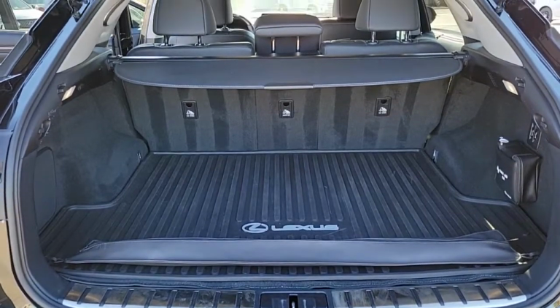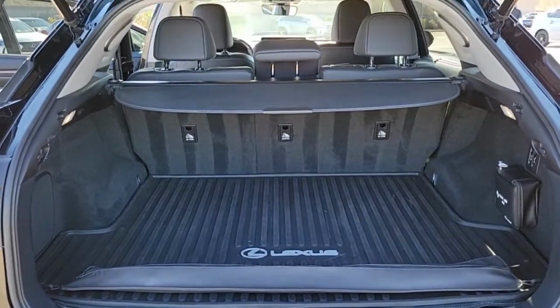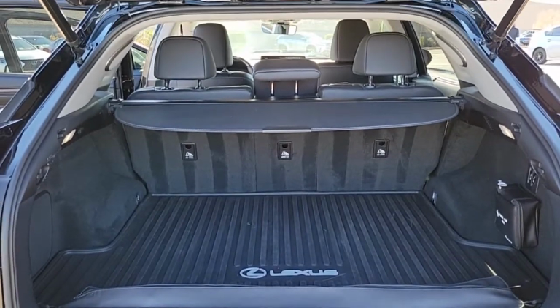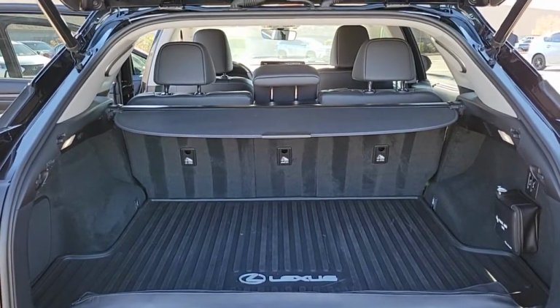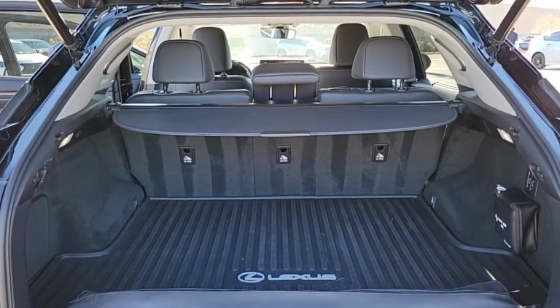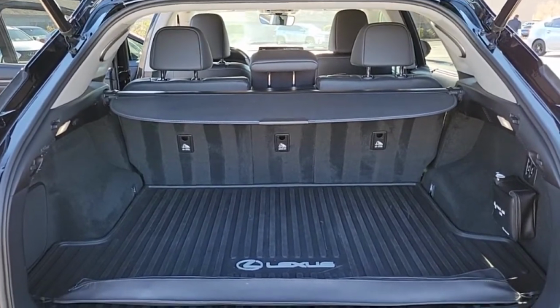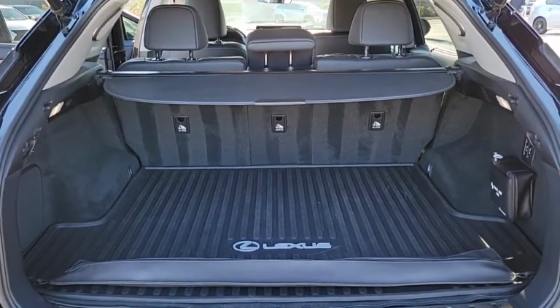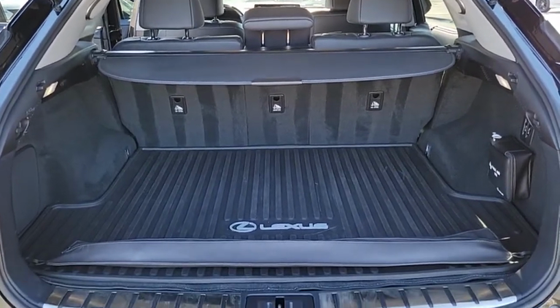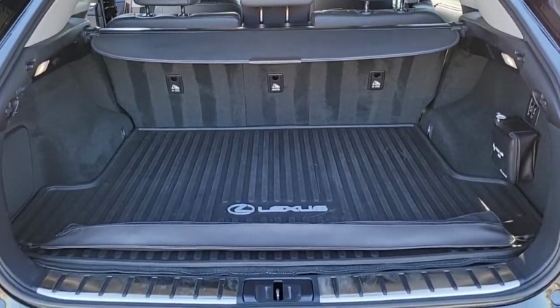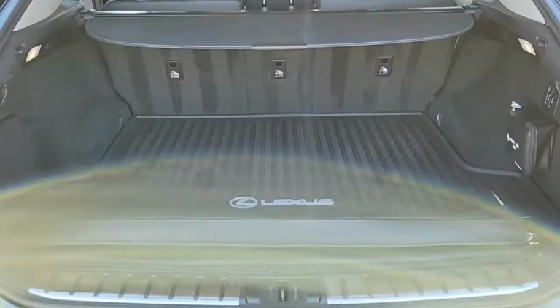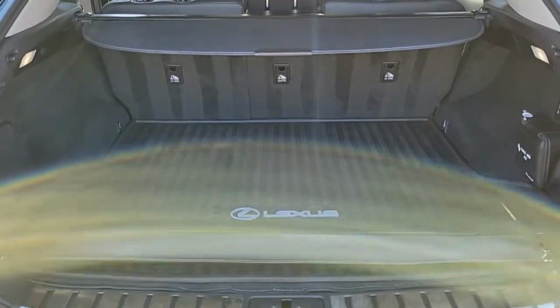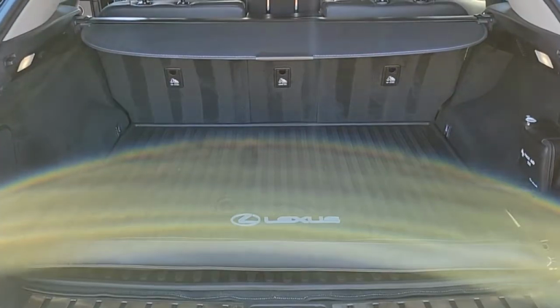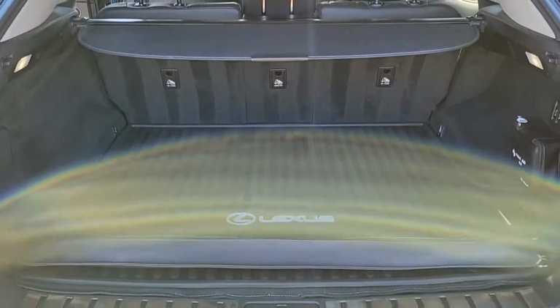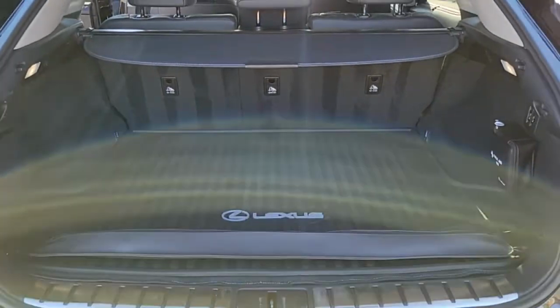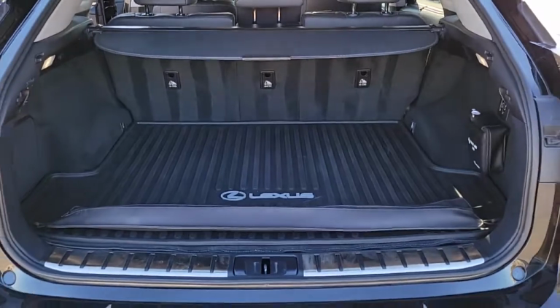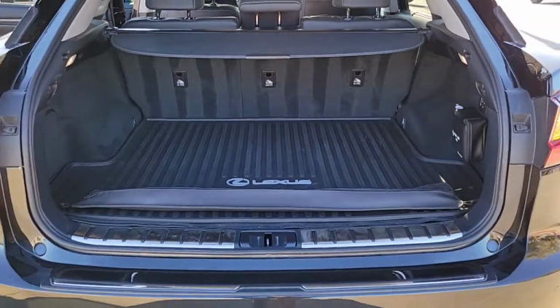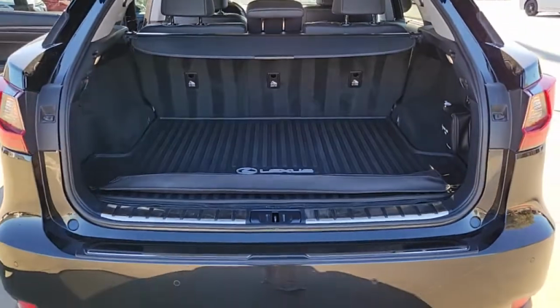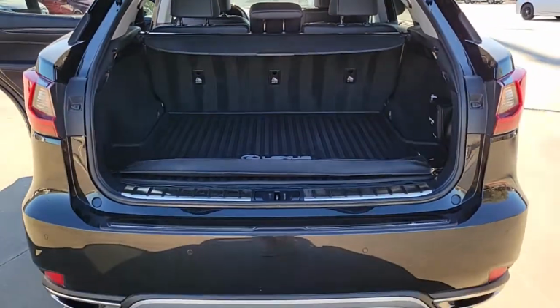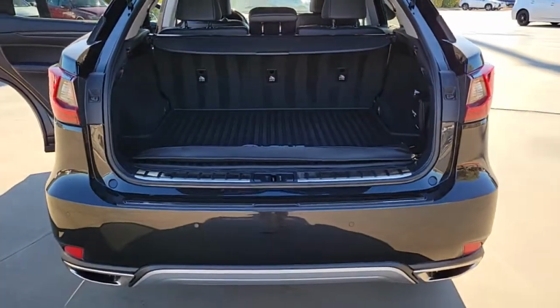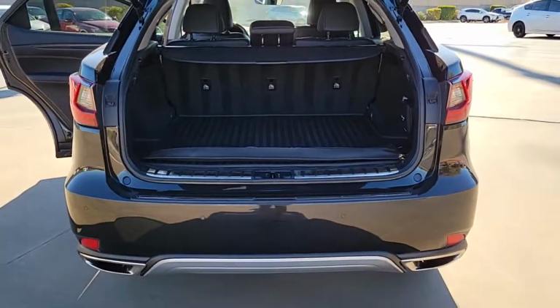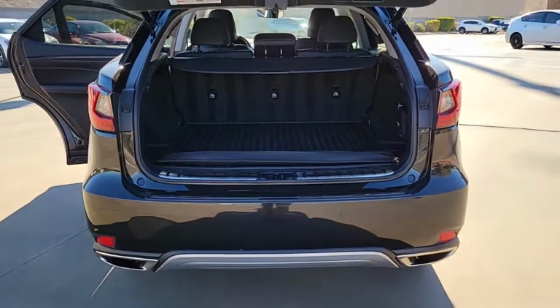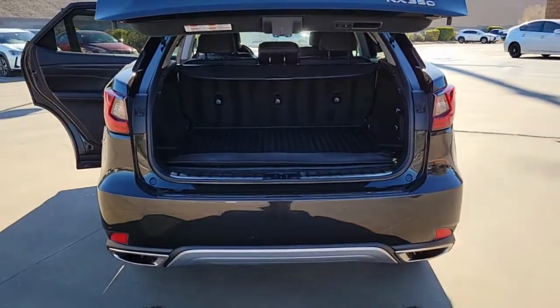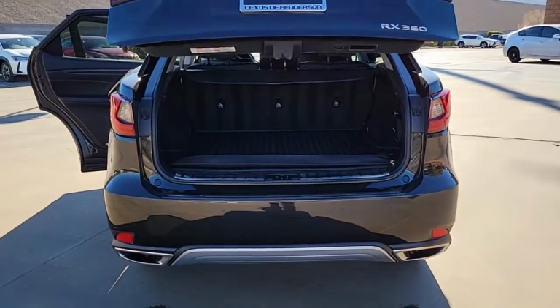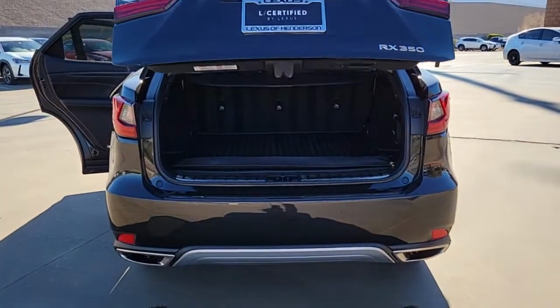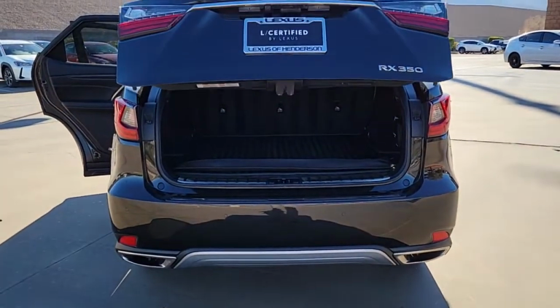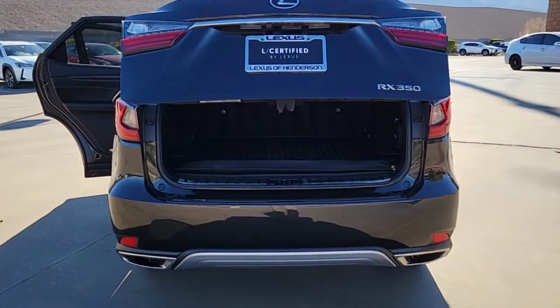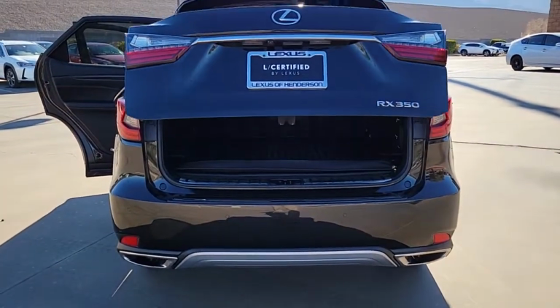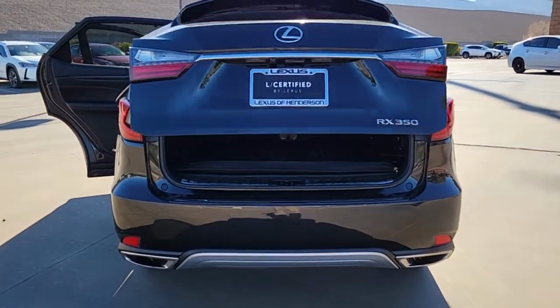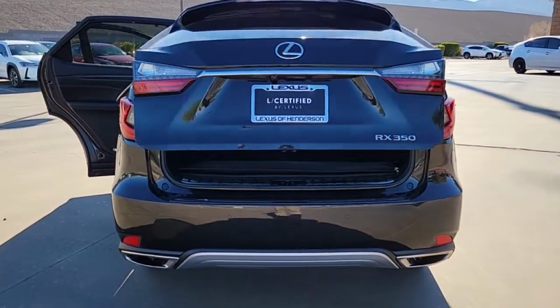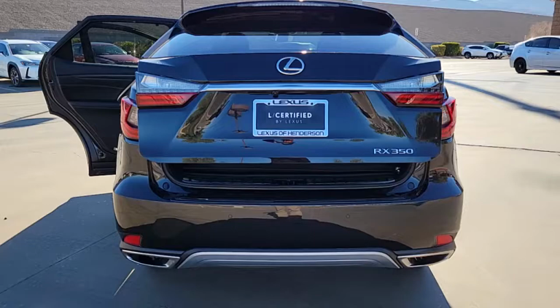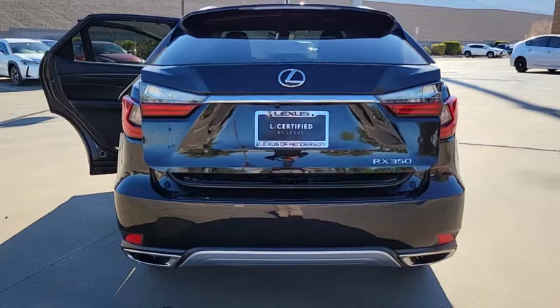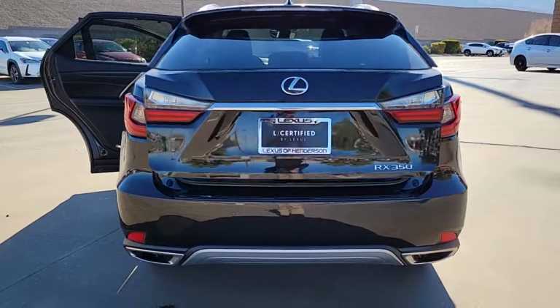Navigation system, power liftgate, electronic stability control, trip computer, power windows, bucket seats, four-wheel disc brakes, power steering.